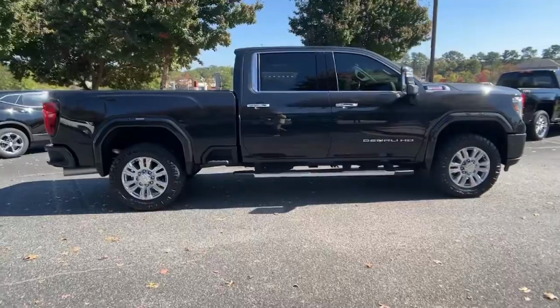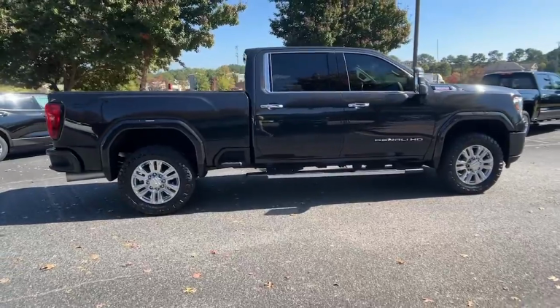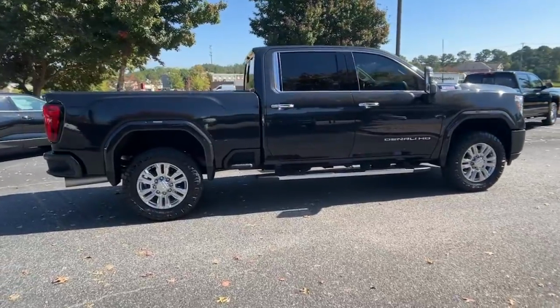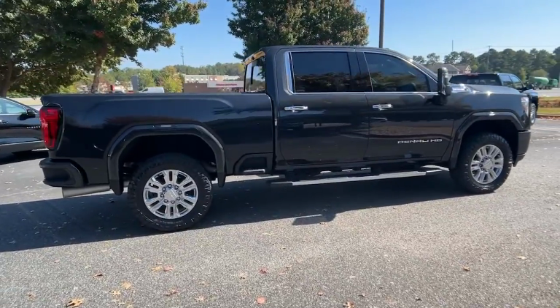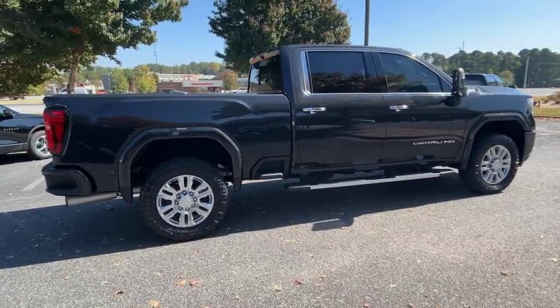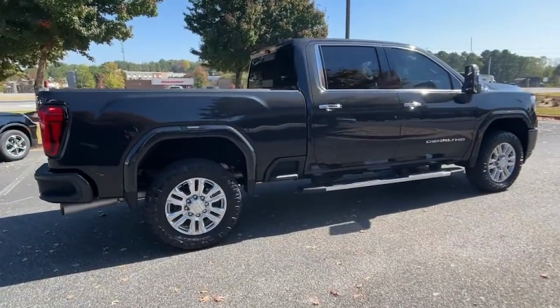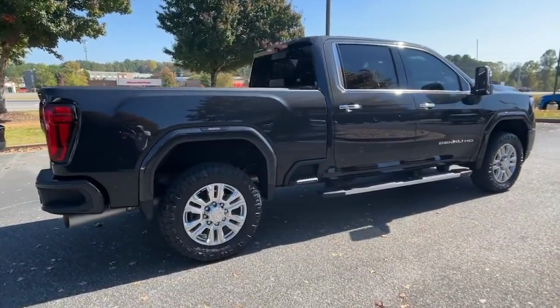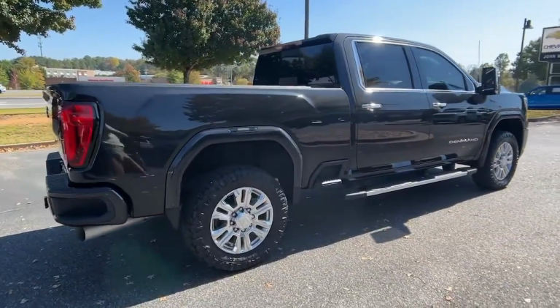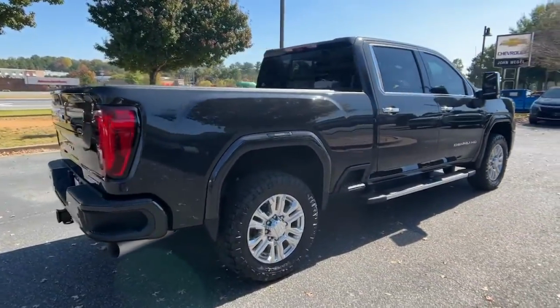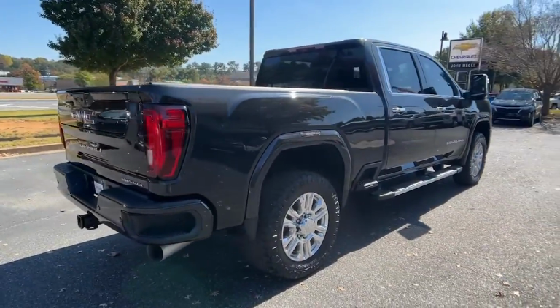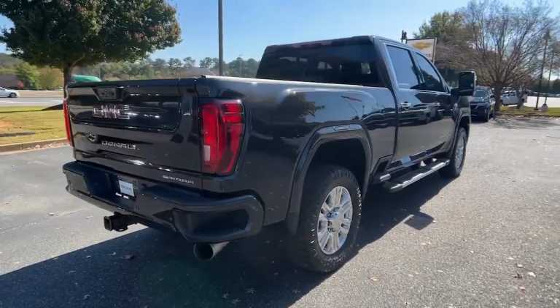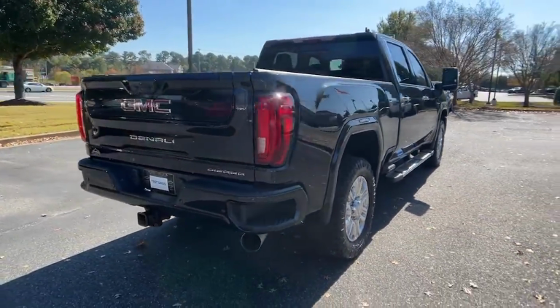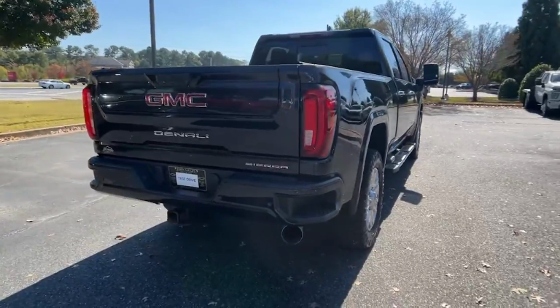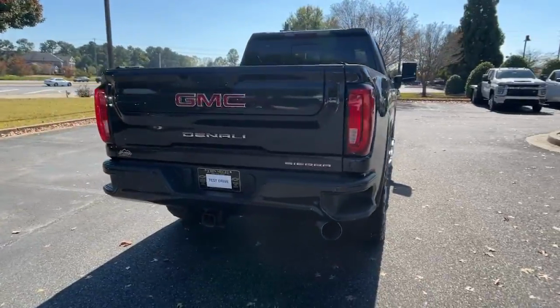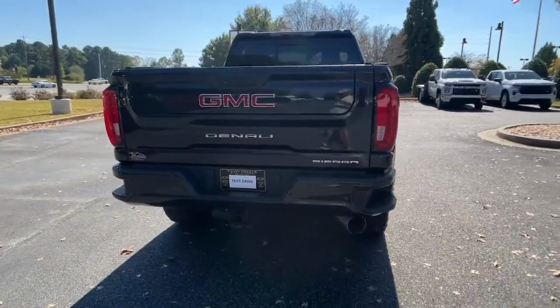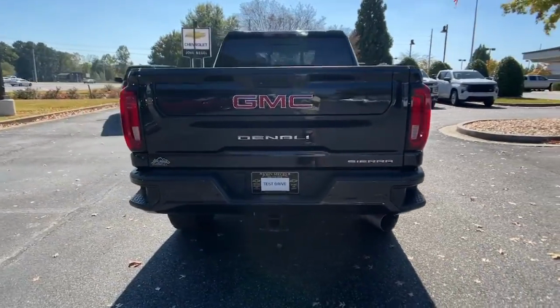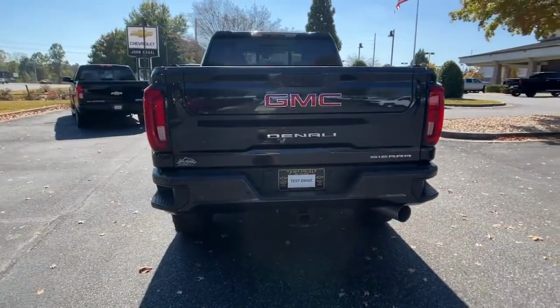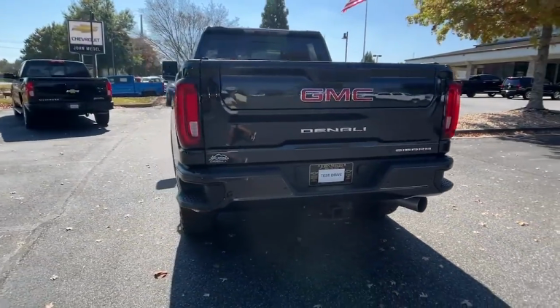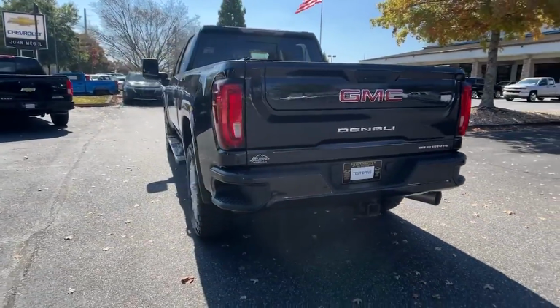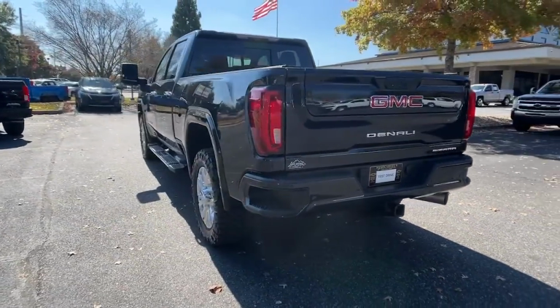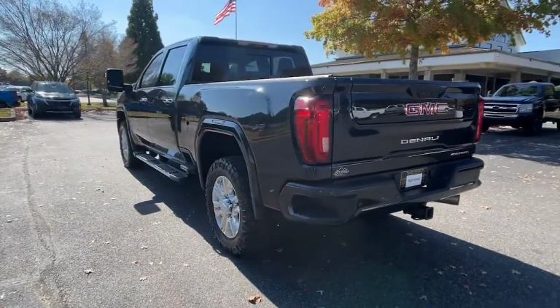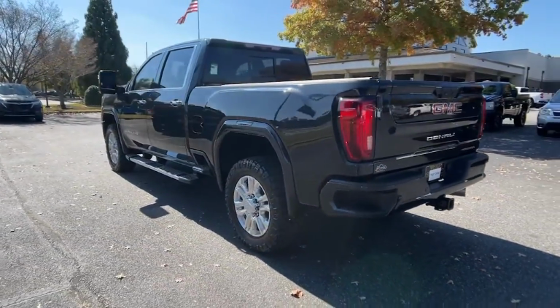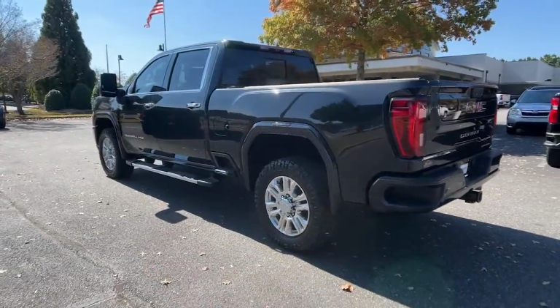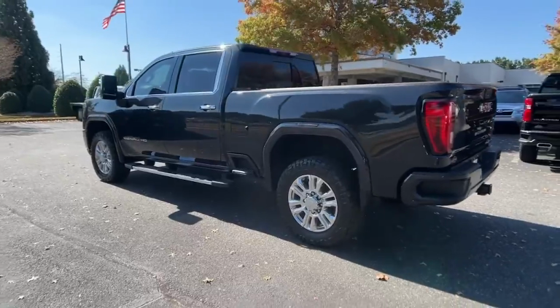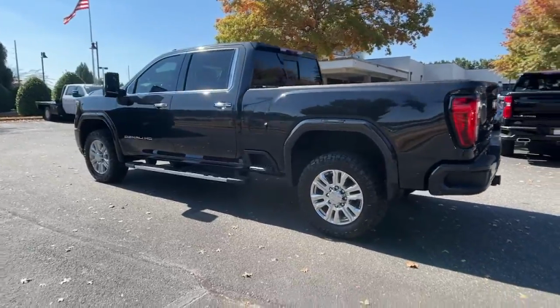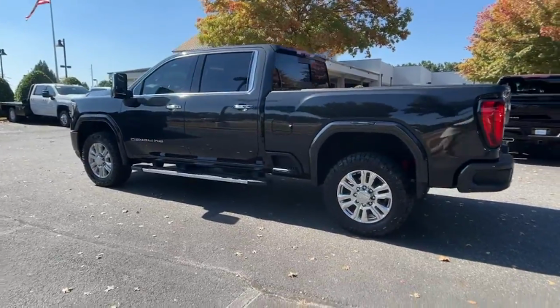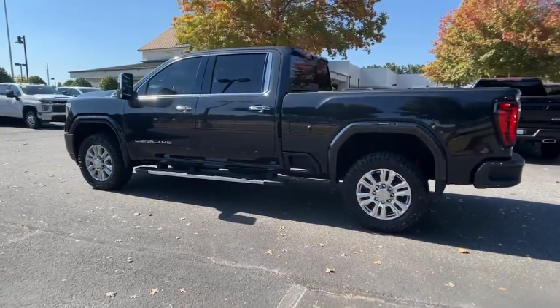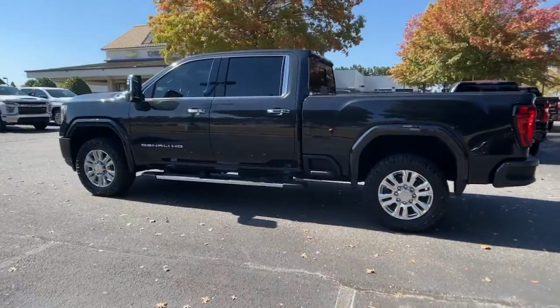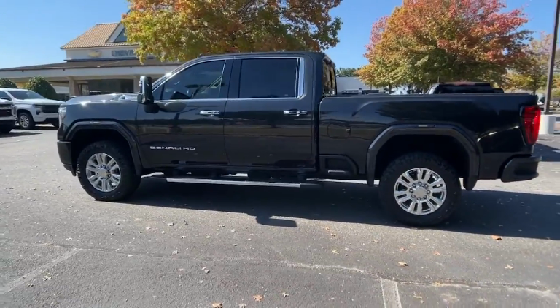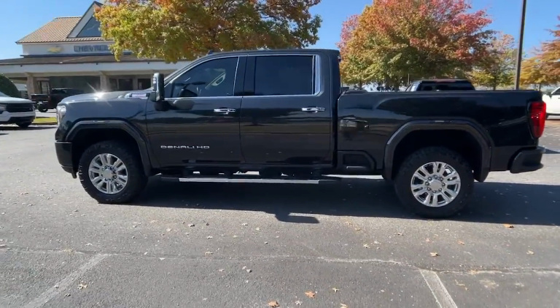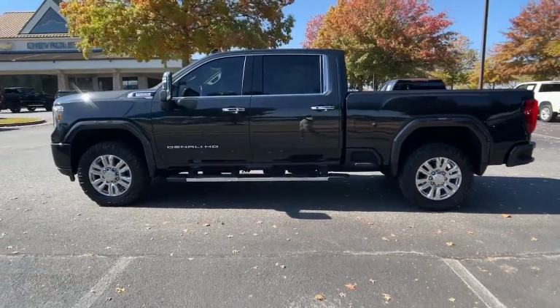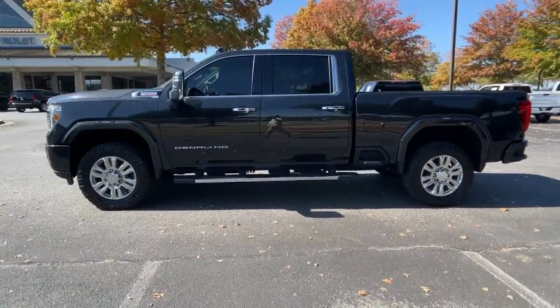Here's a good-looking Sierra that offers impressive towing and hauling capacity, and a spacious cabin with amenities like standard touchscreen infotainment and smartphone integration. Available in a wide range of powertrains, including V8 and diesel.